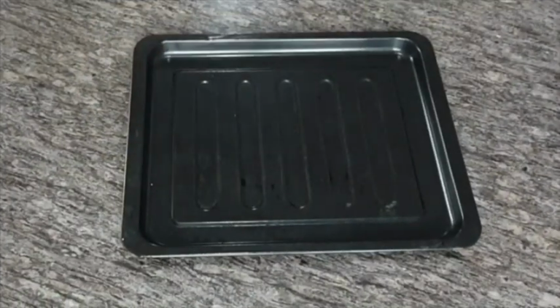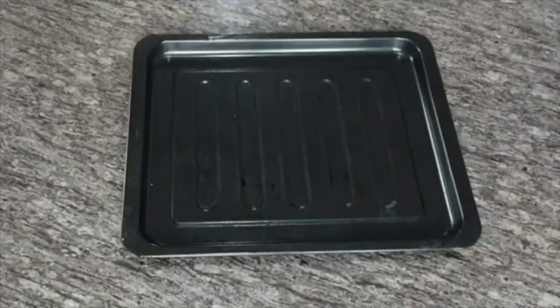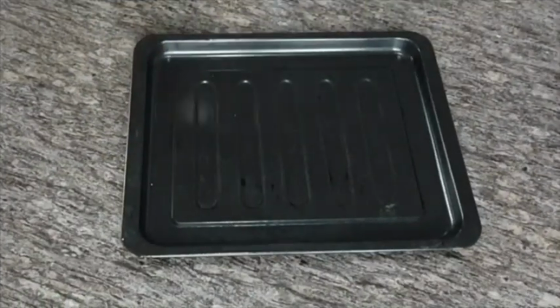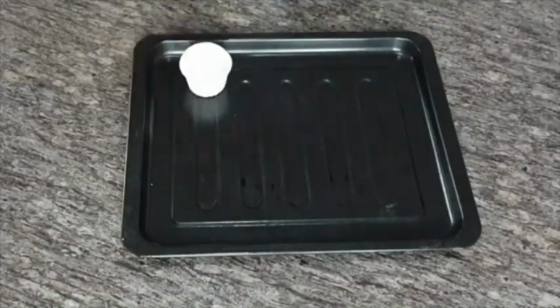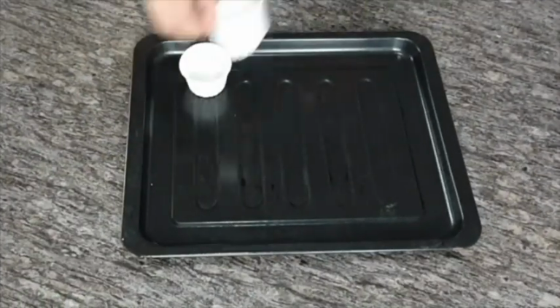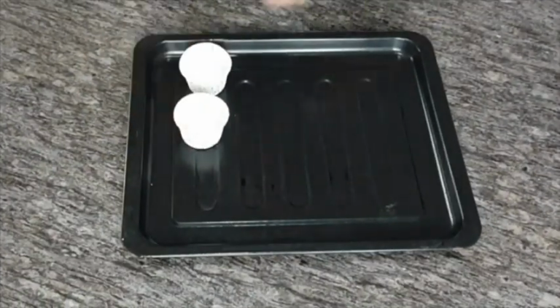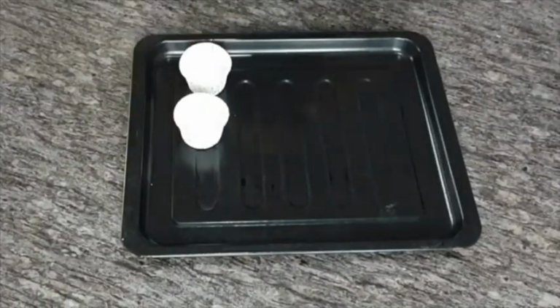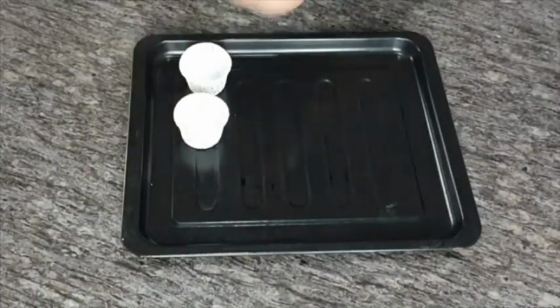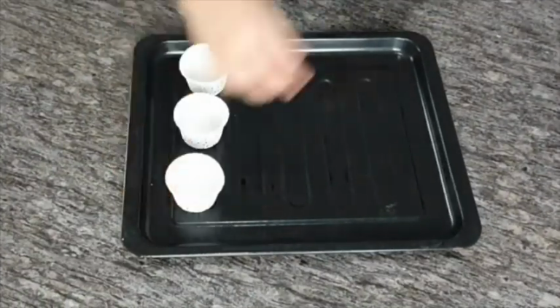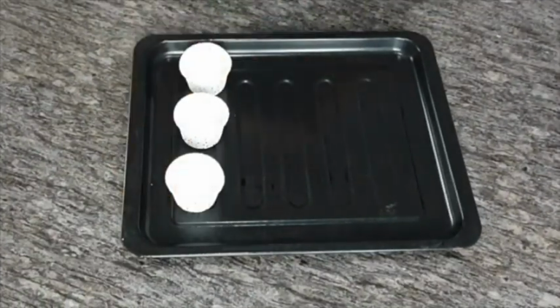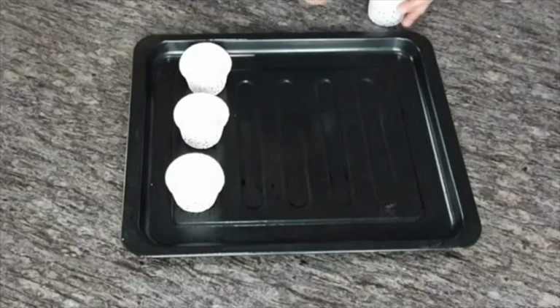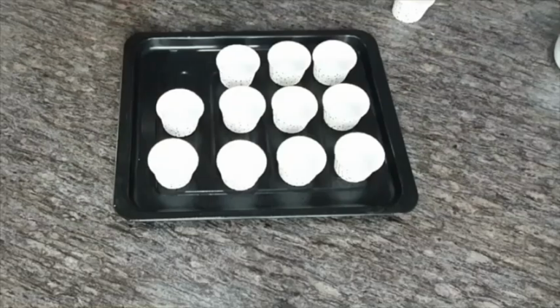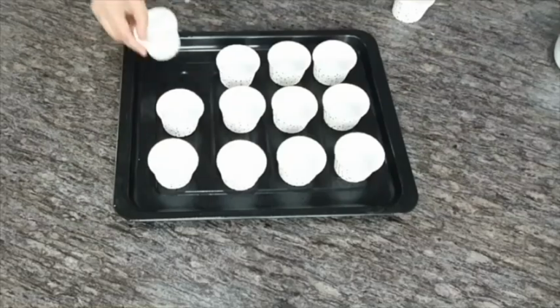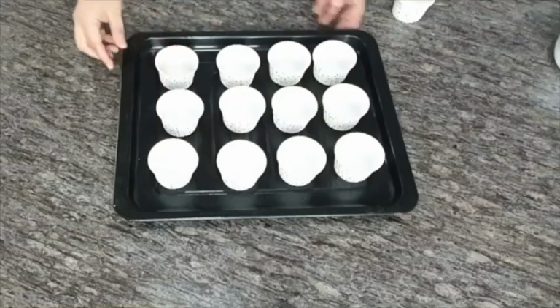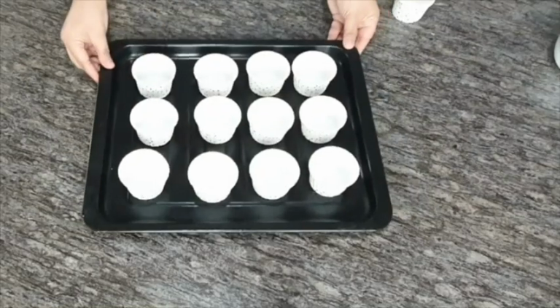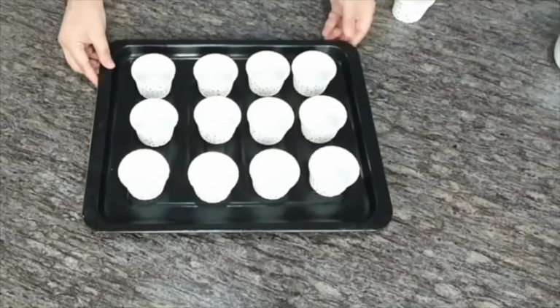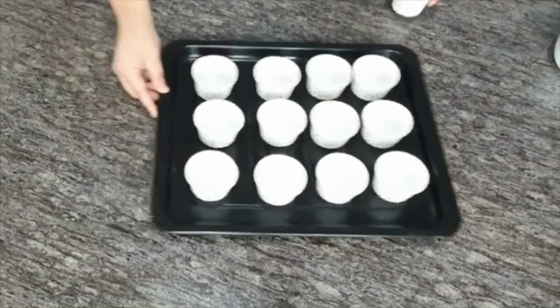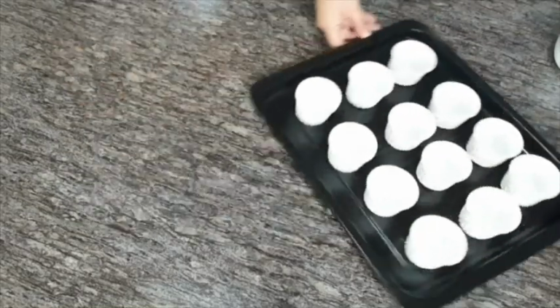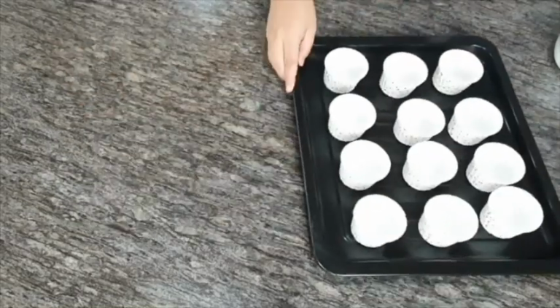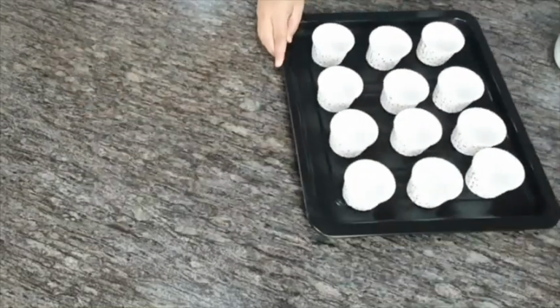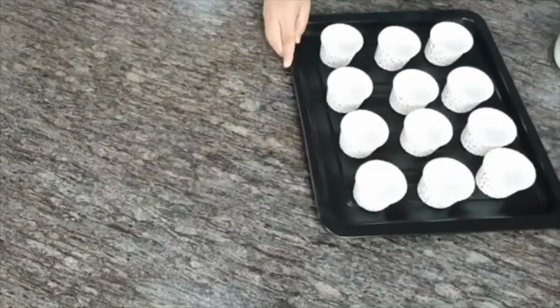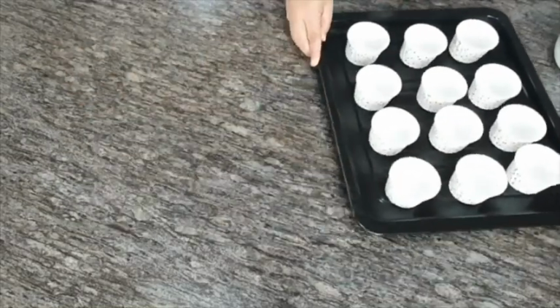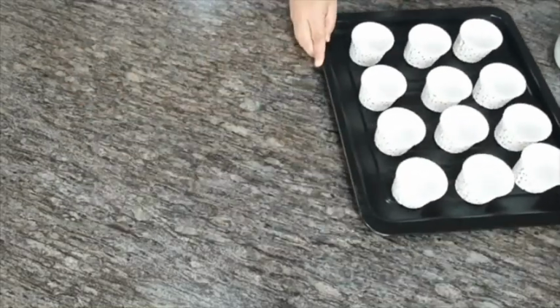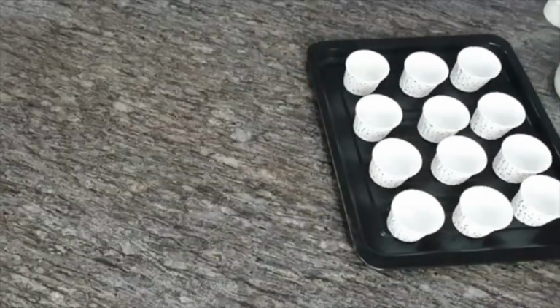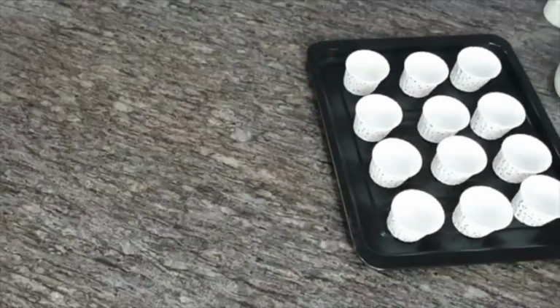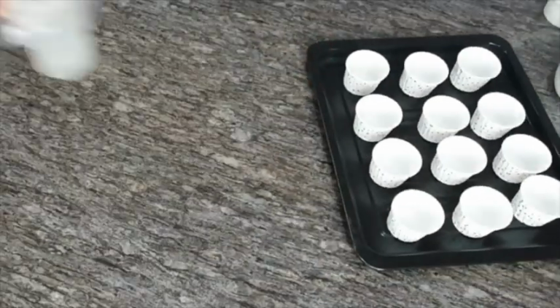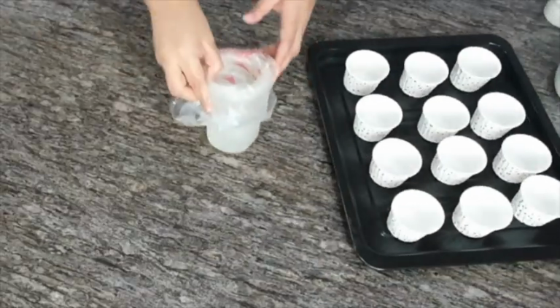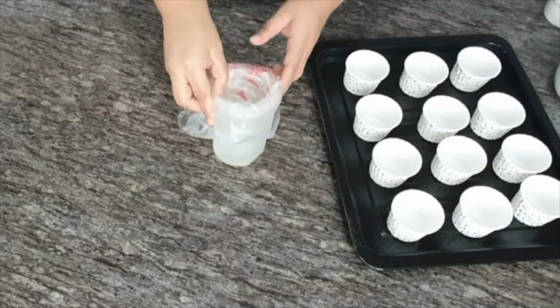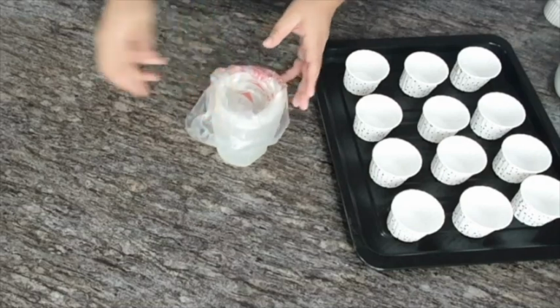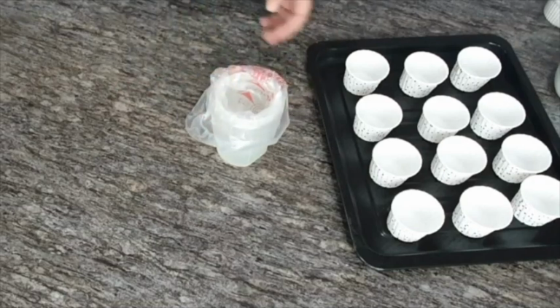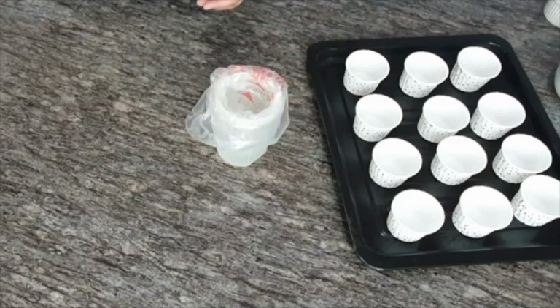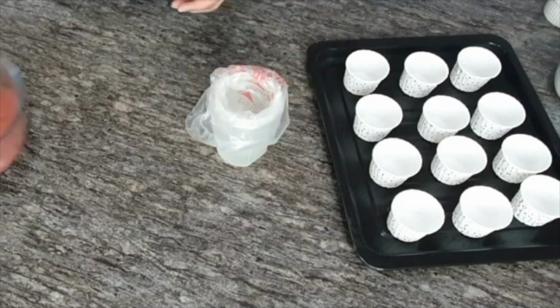Get your tray and line it with paper cupcake liners. Fill up your piping bag with batter and fill up half of the cupcake mold.